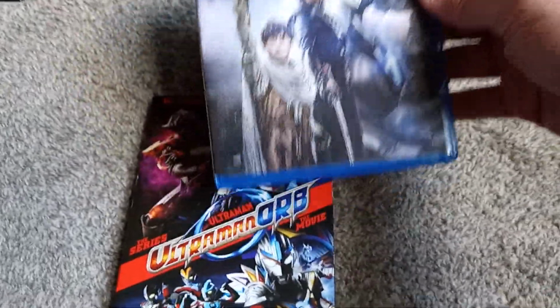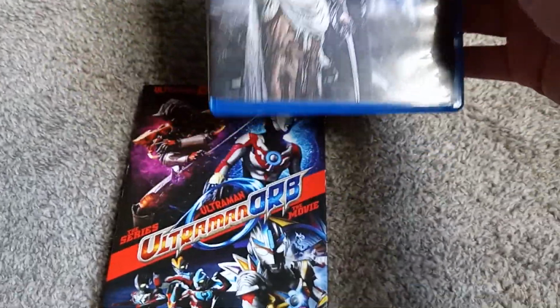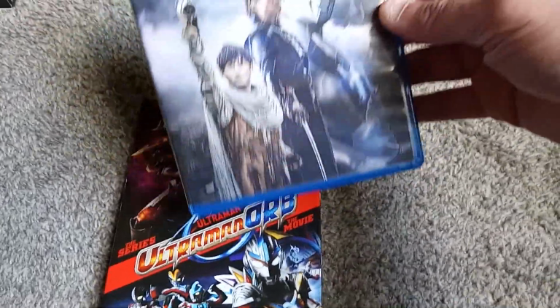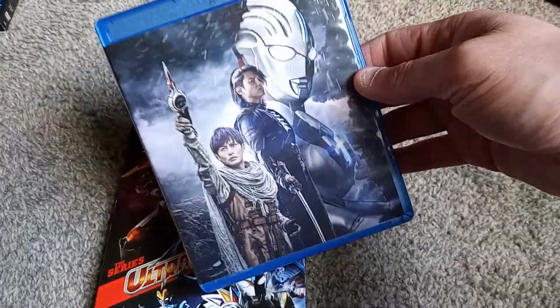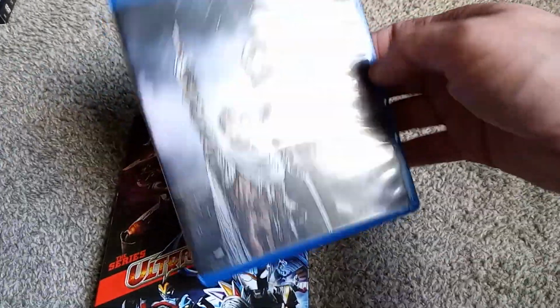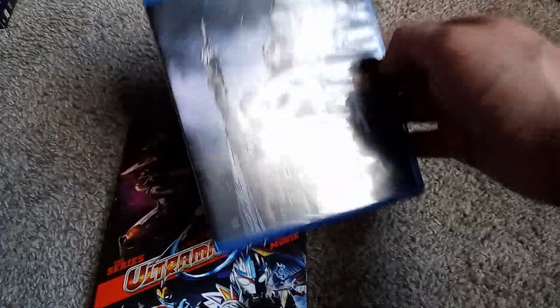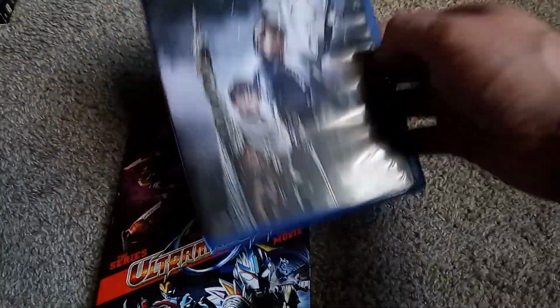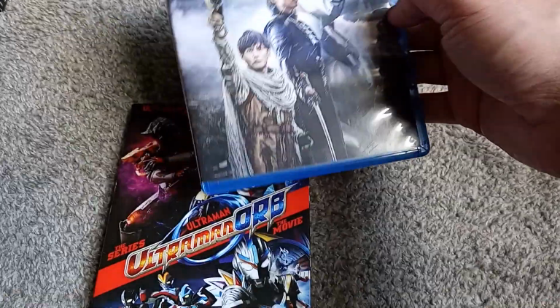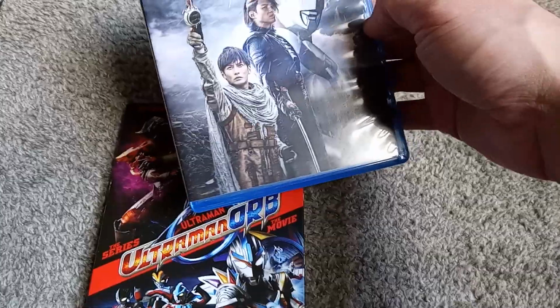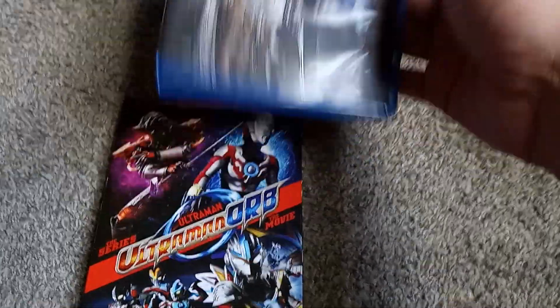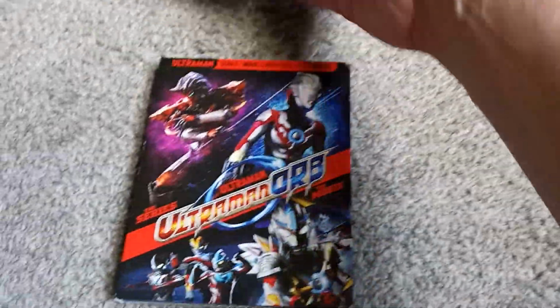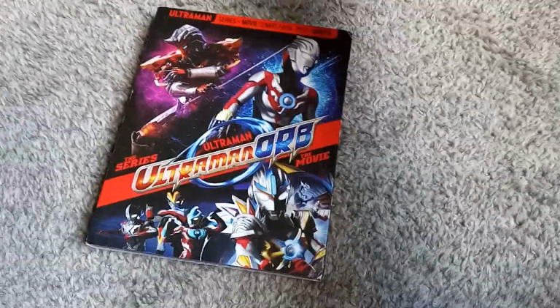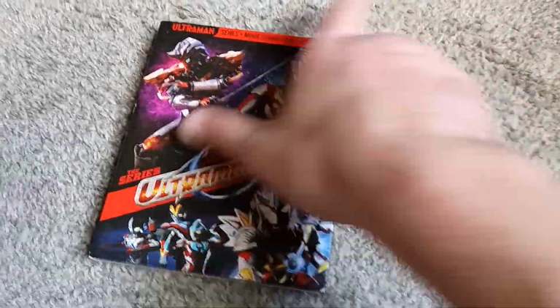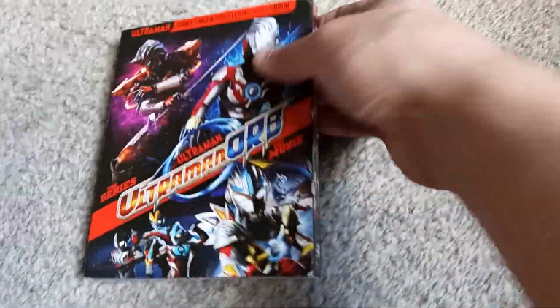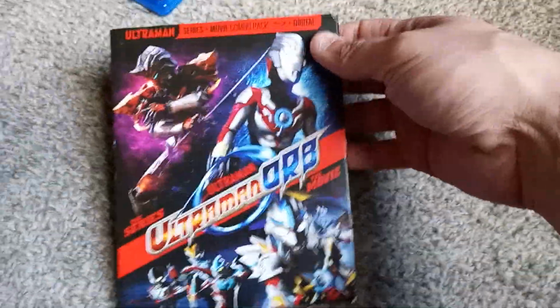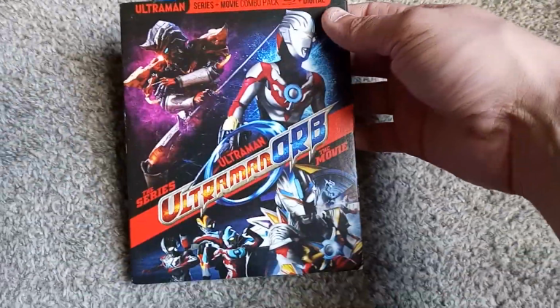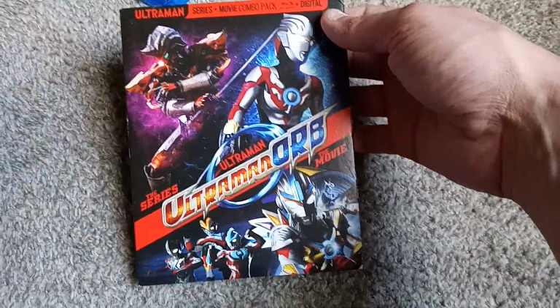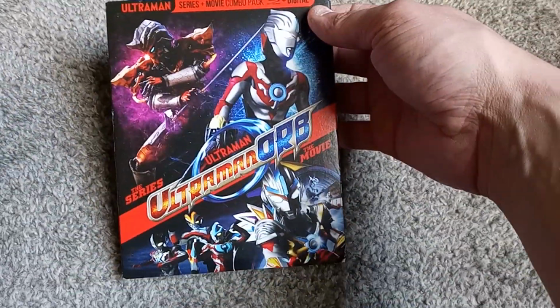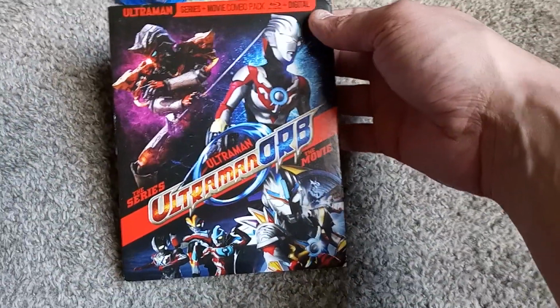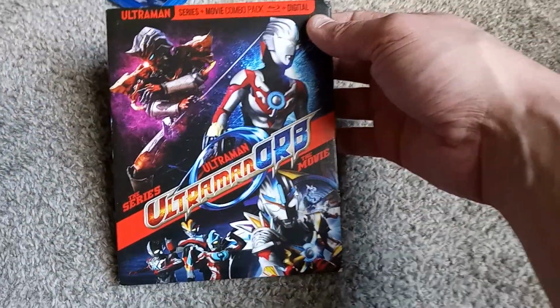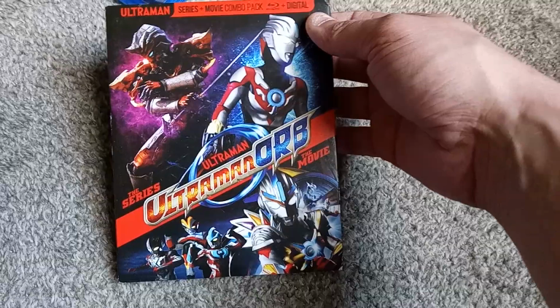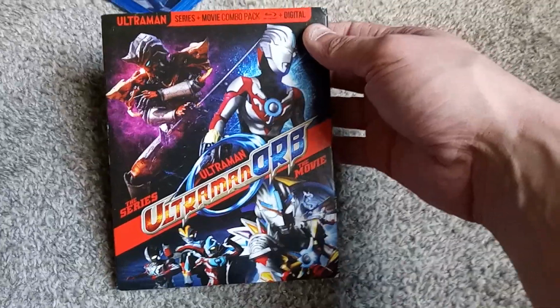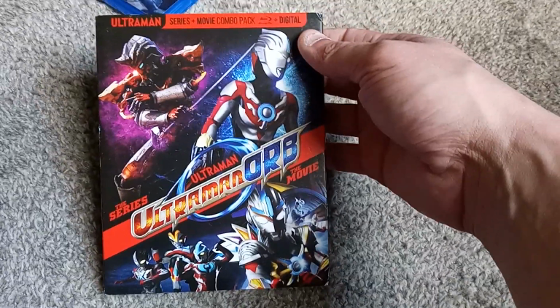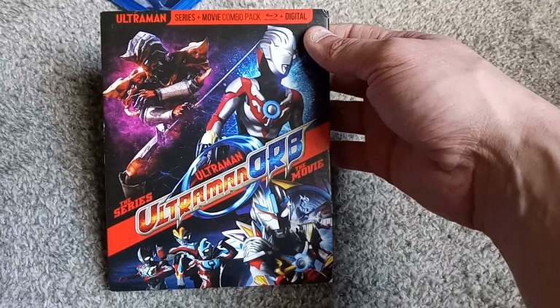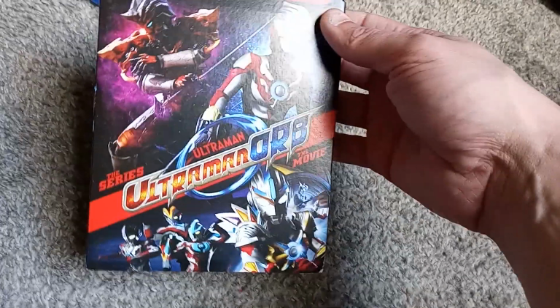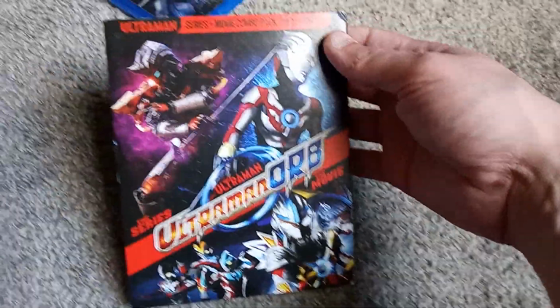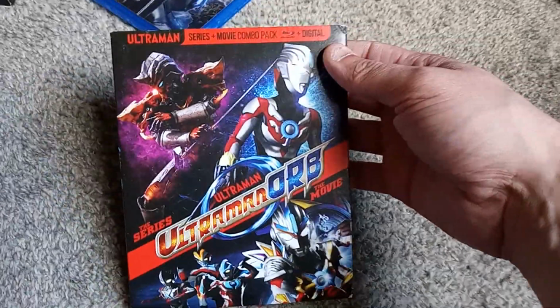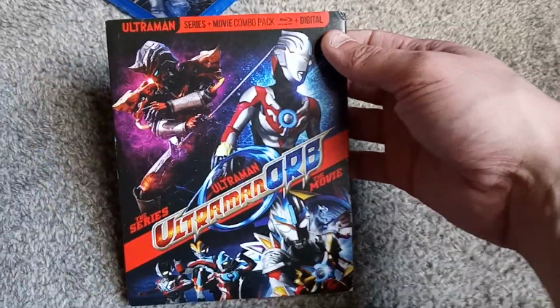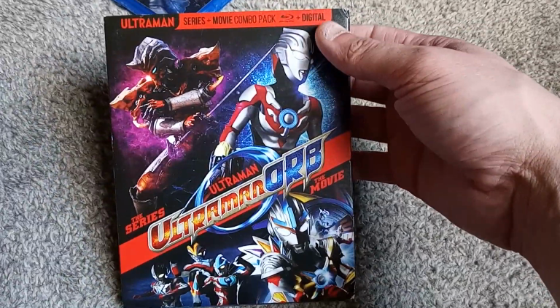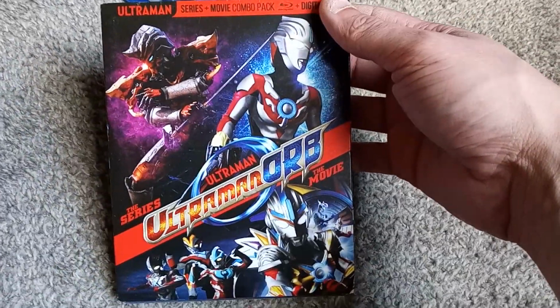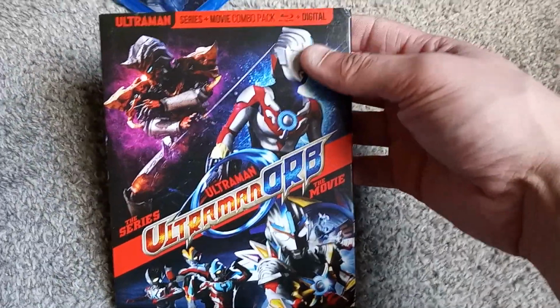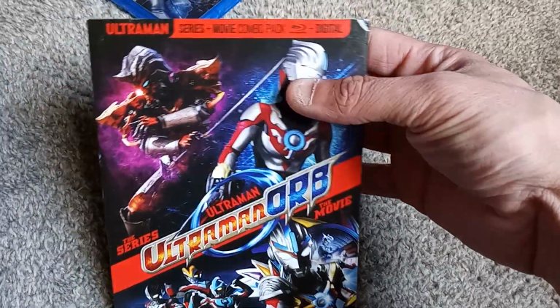I ordered them both the same day for whatever reason. Amazon shipped the Origin Saga like the day after, but this one just arrived. It was scheduled to get here like October 22nd or something ridiculous, so I have no clue what's up with Amazon. But it is here, and that is pretty rad.